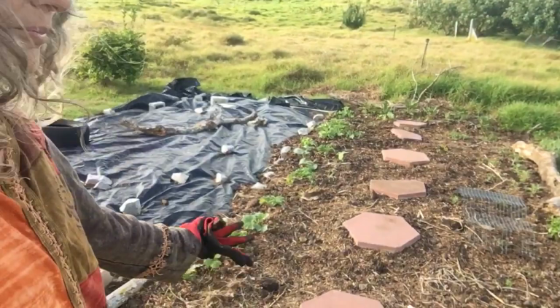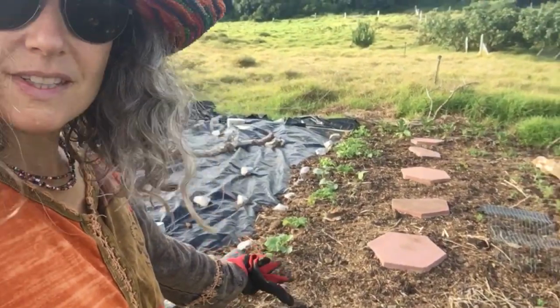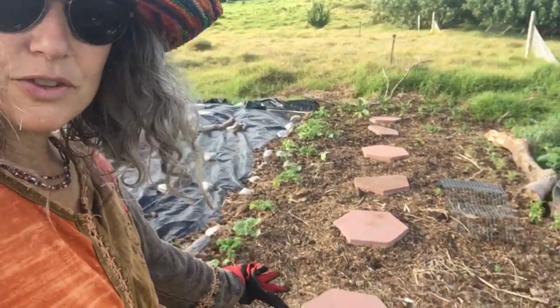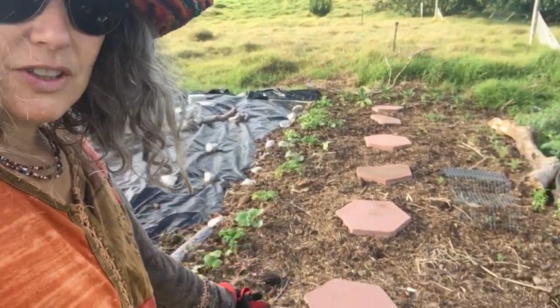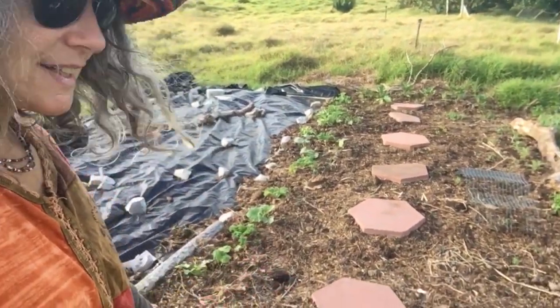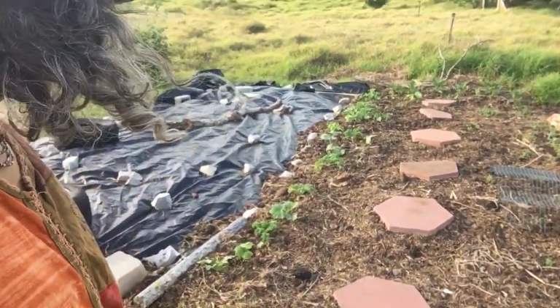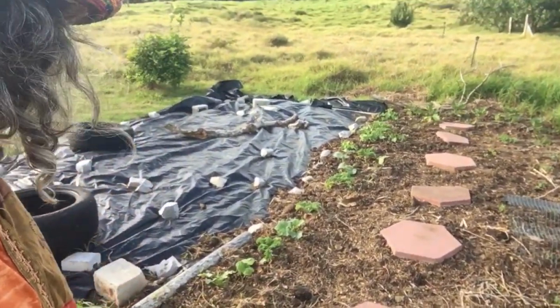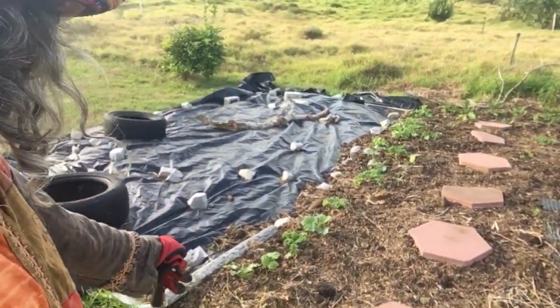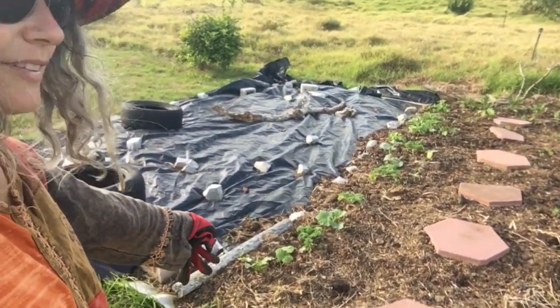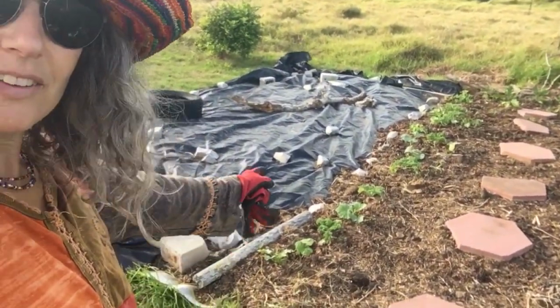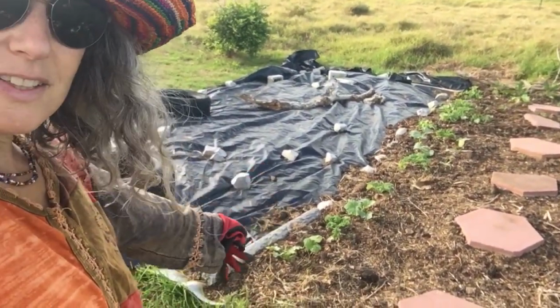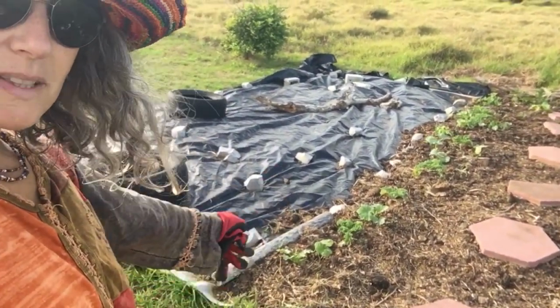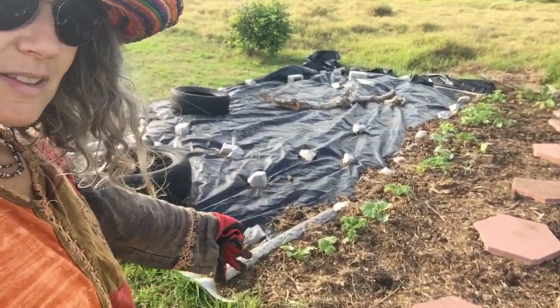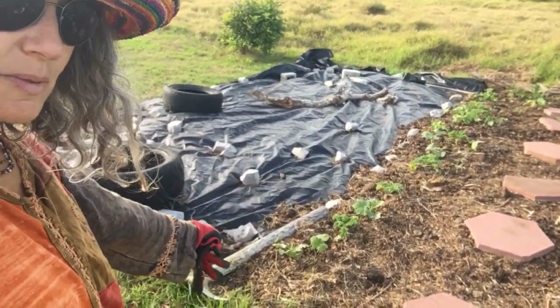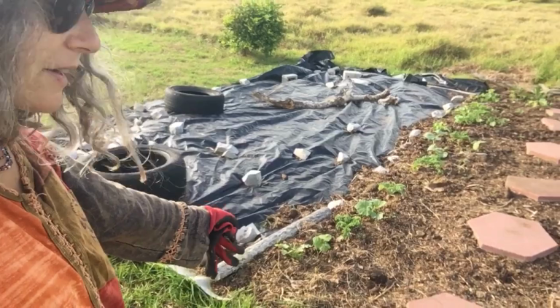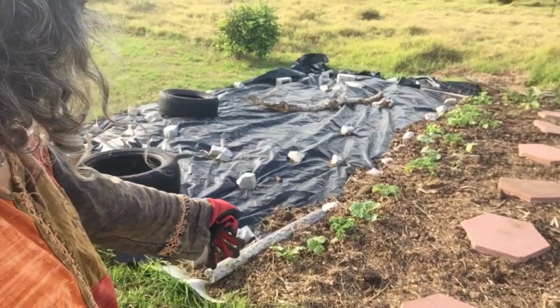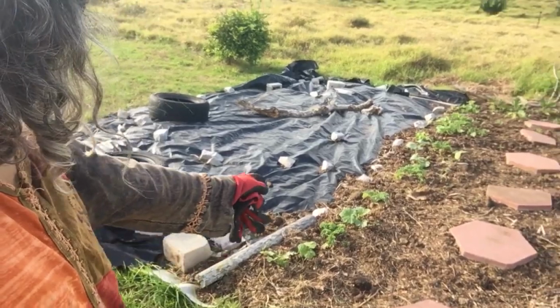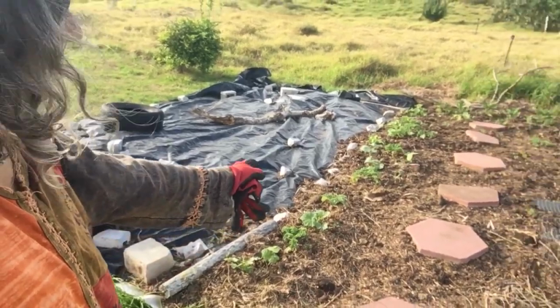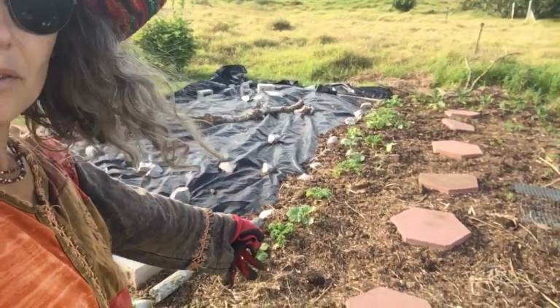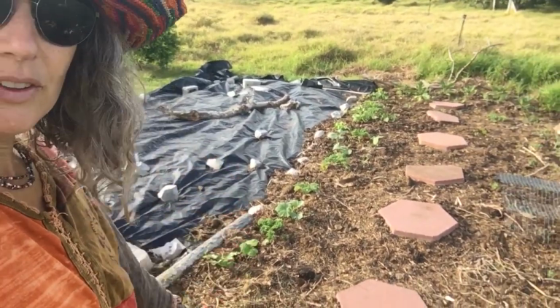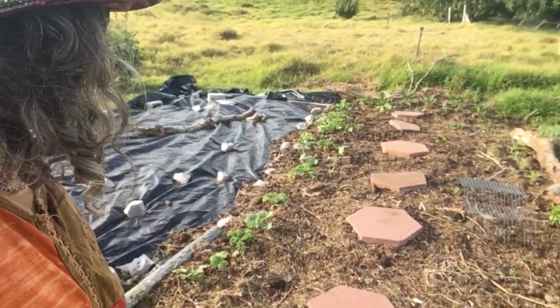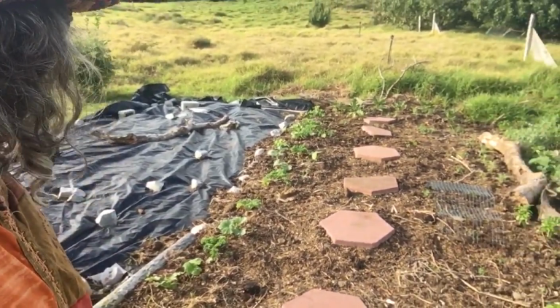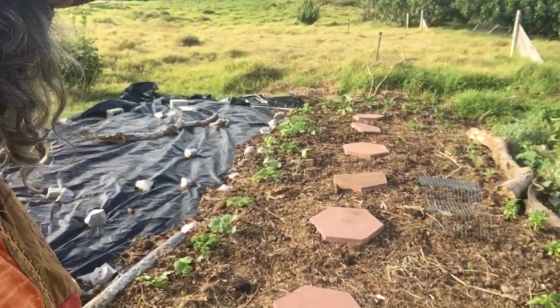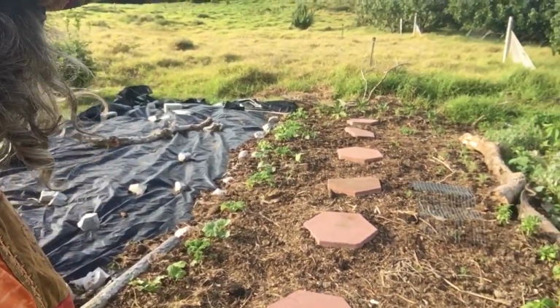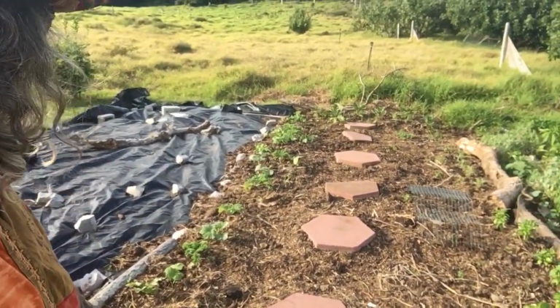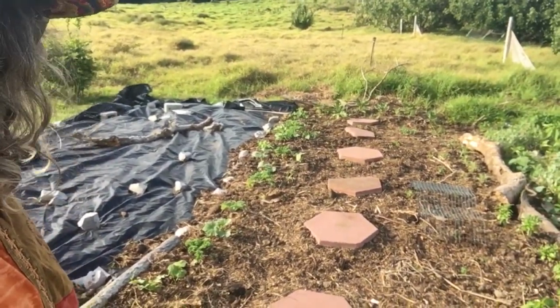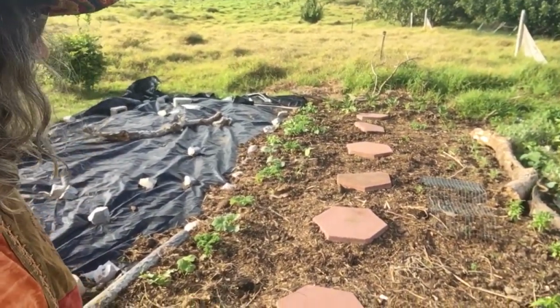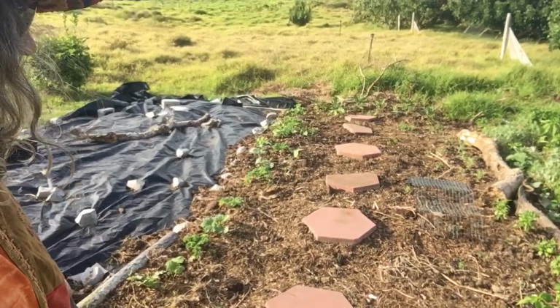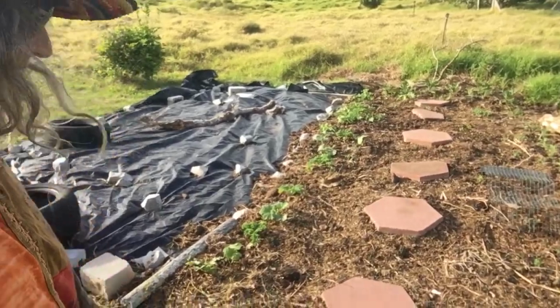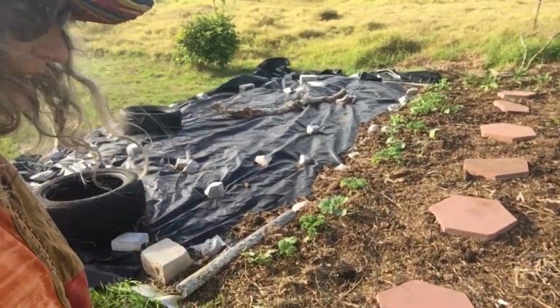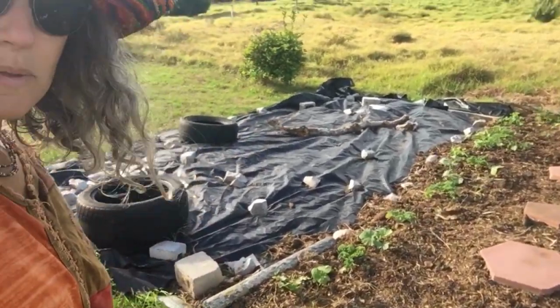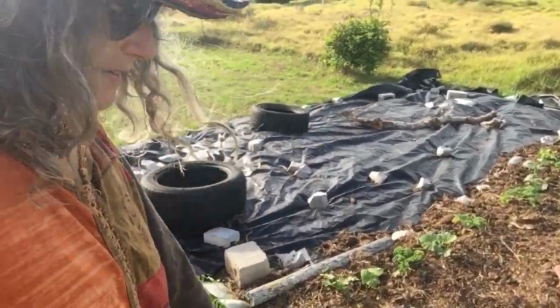The stuff is growing so nicely. All along the edge is butternut and sweet melon and kale. There's a sweet basil.